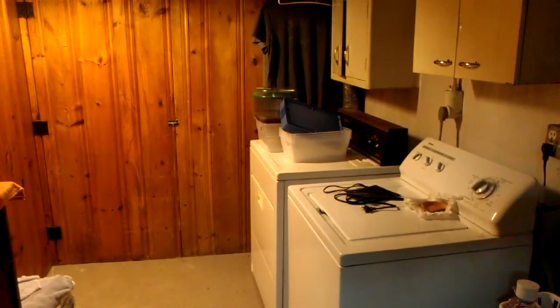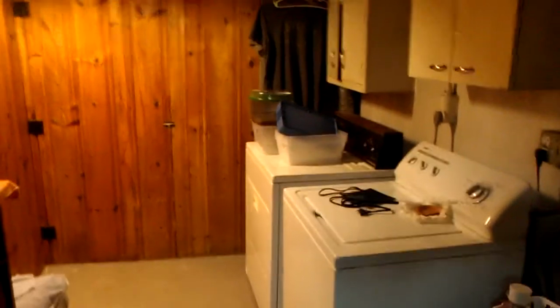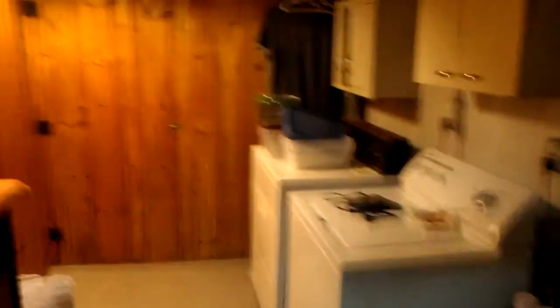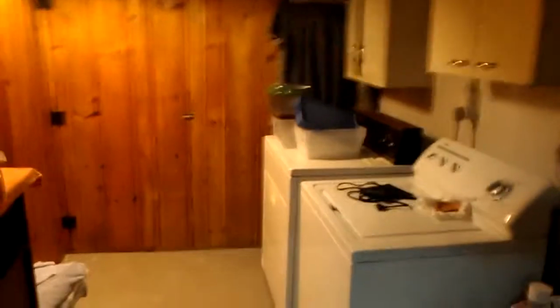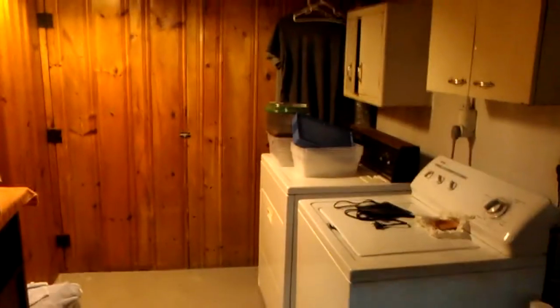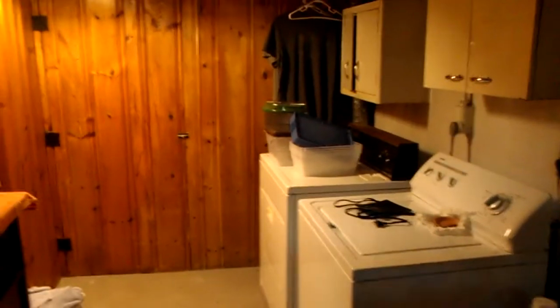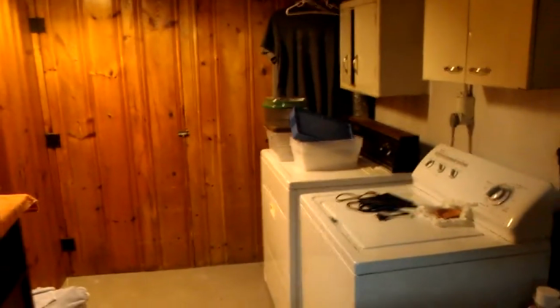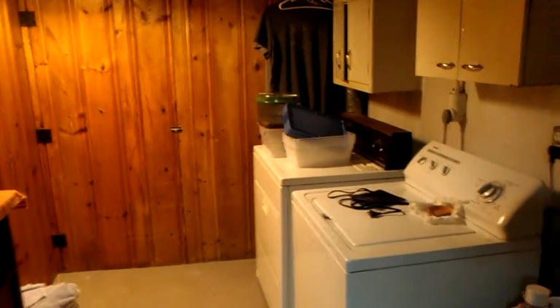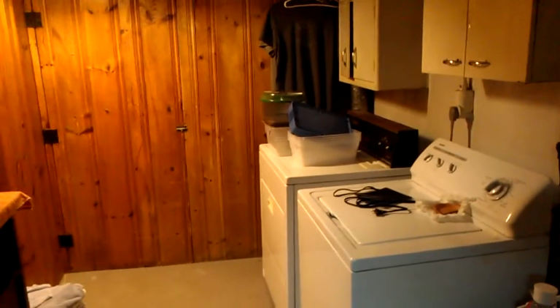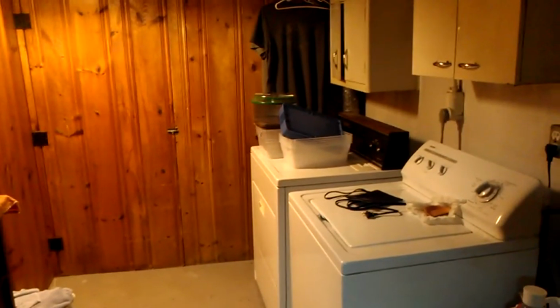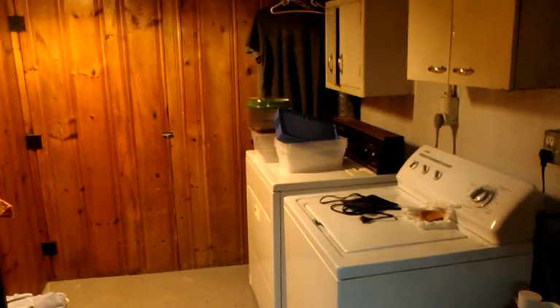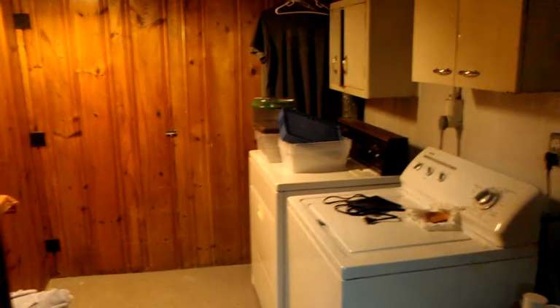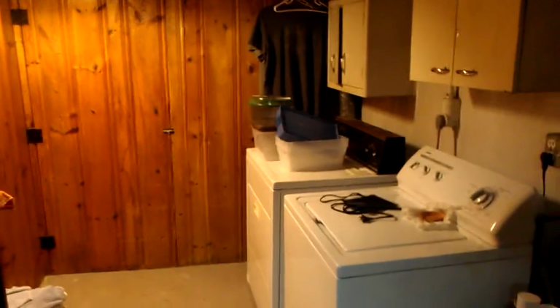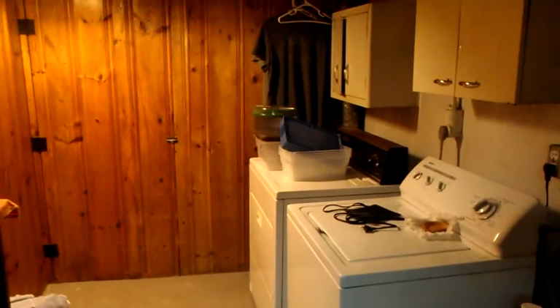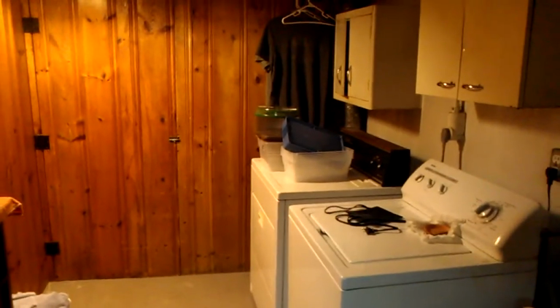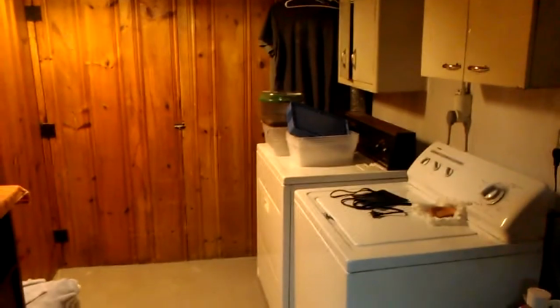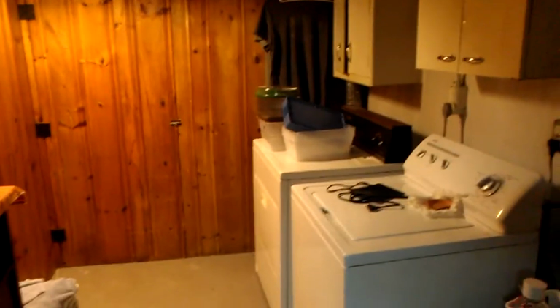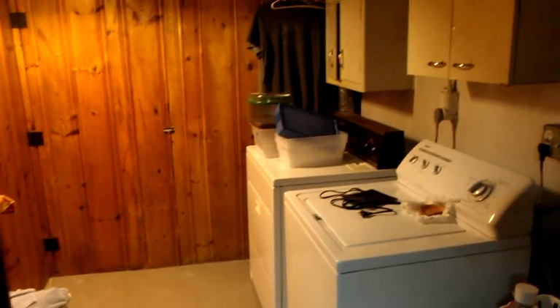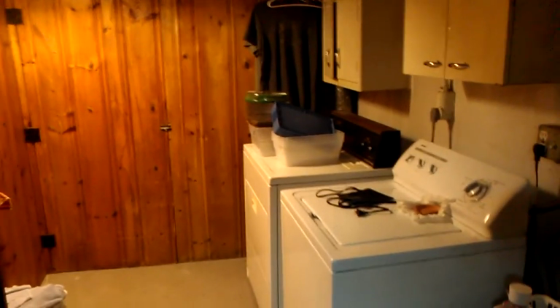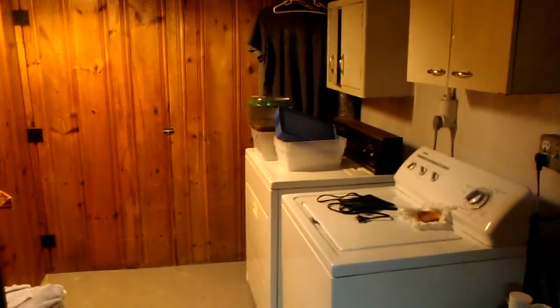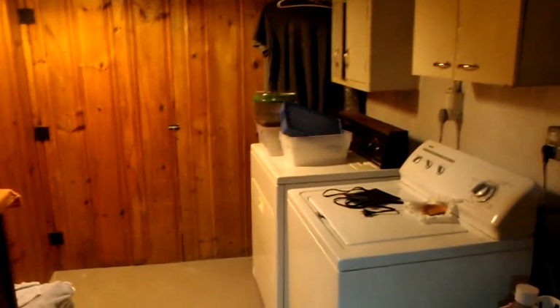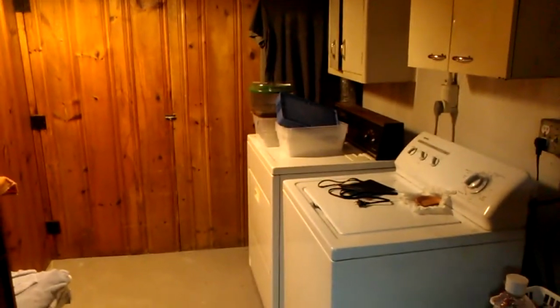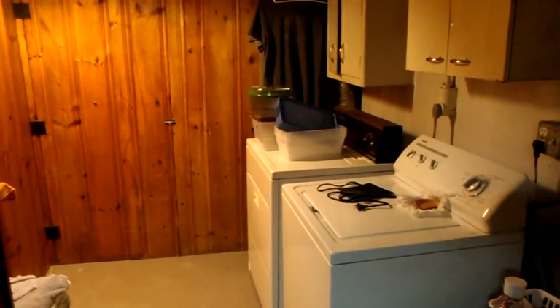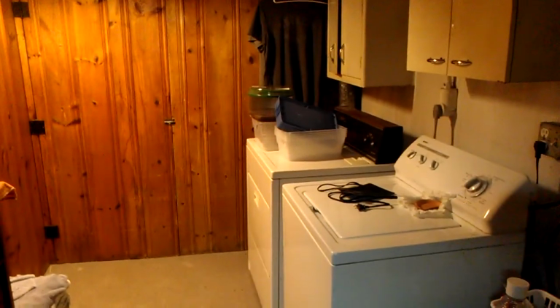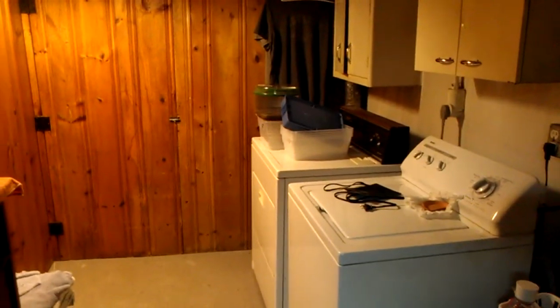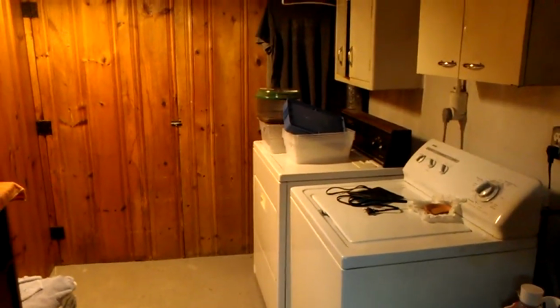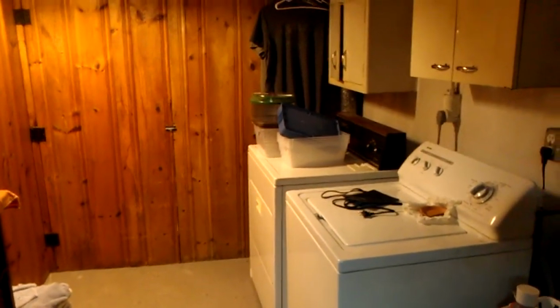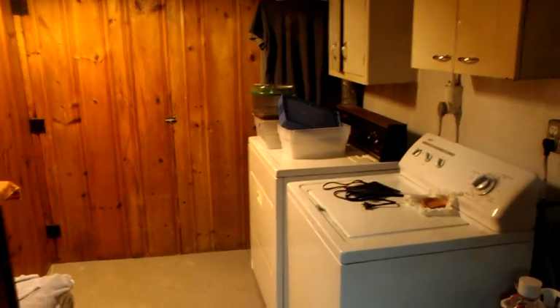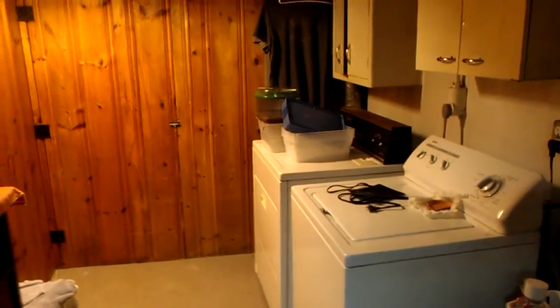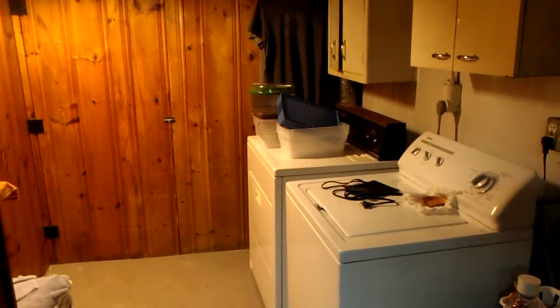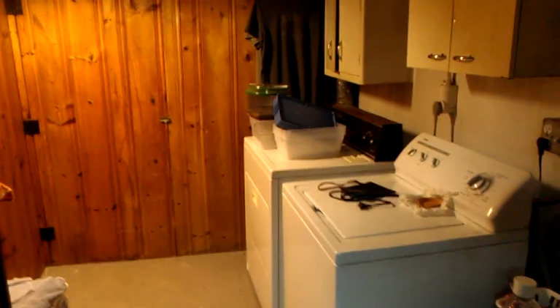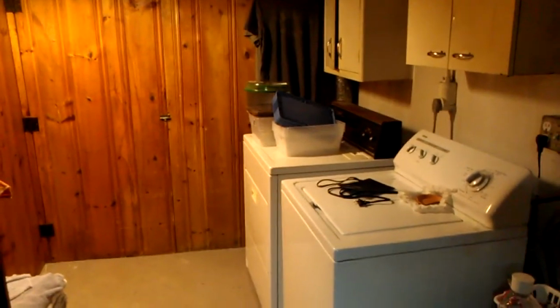Hey everybody, it's Monday. Went to the expo yesterday, which was Sunday. Got some new tarantulas, a praying mantis, some other things.